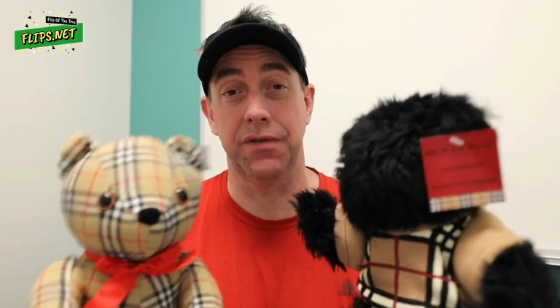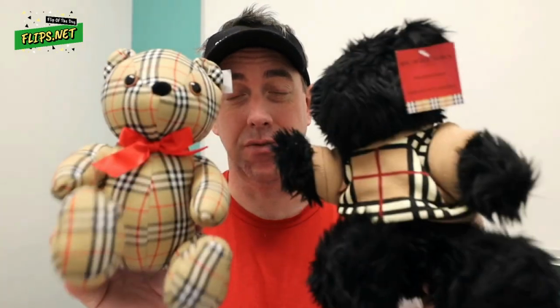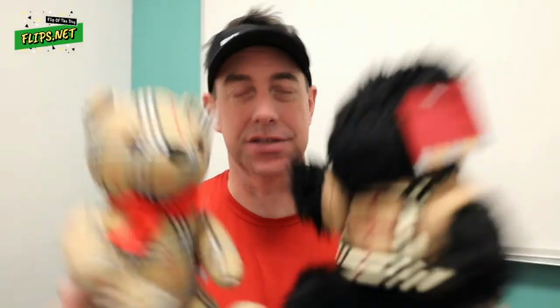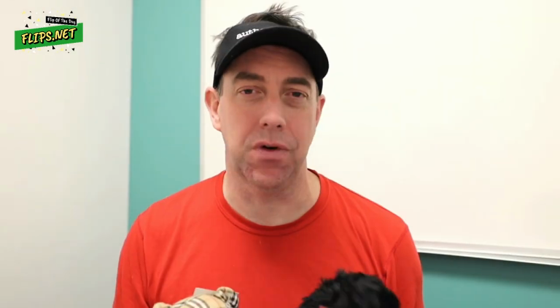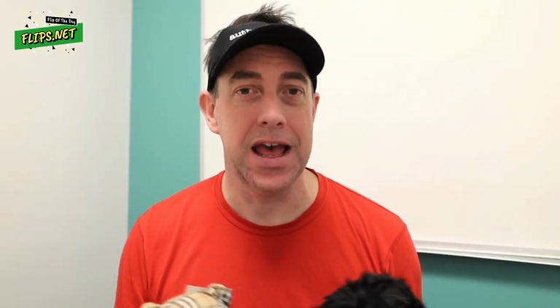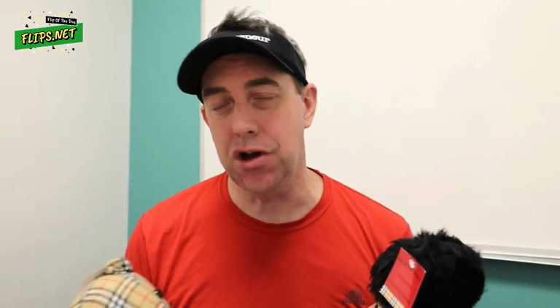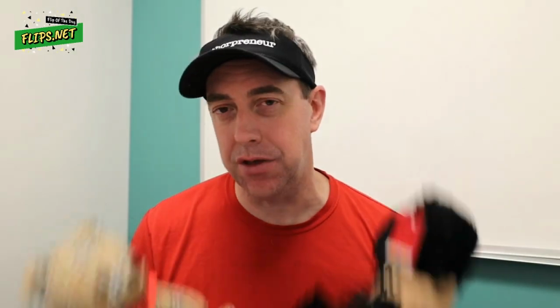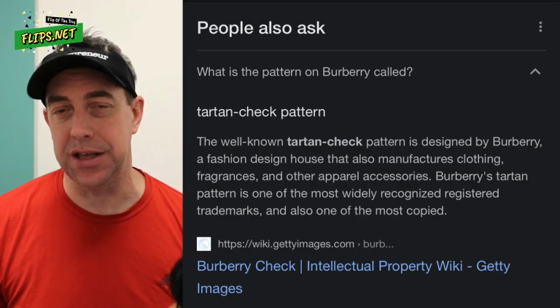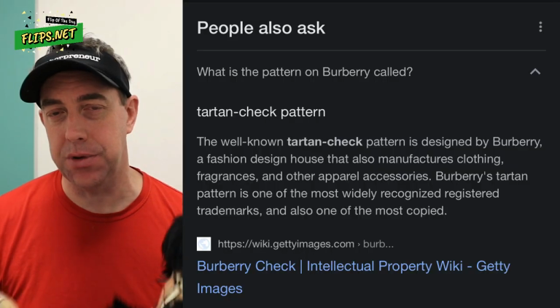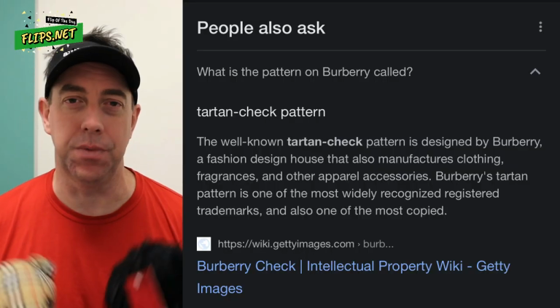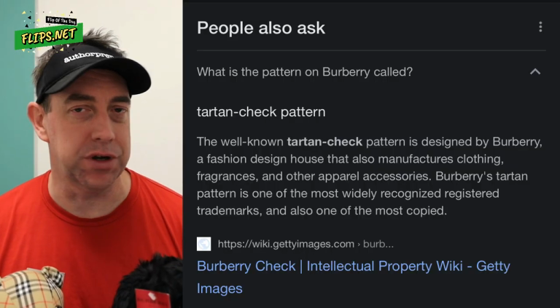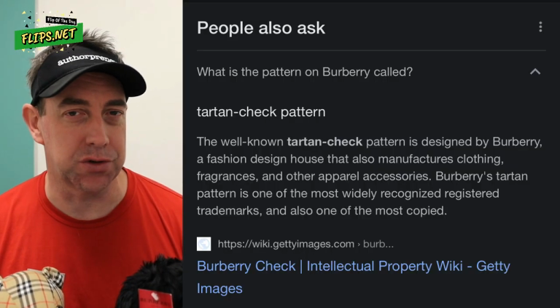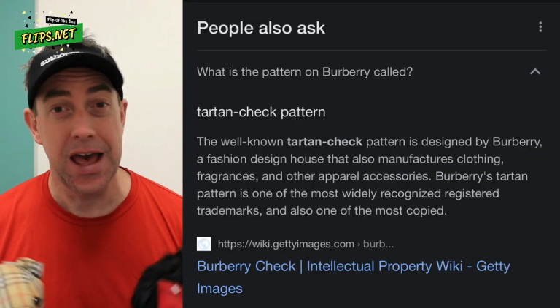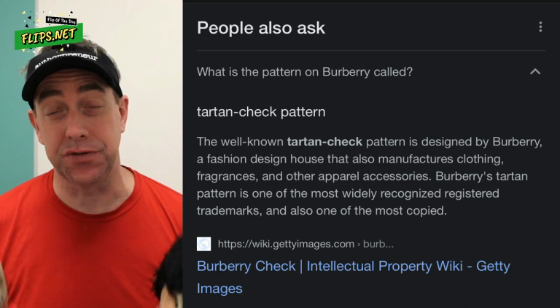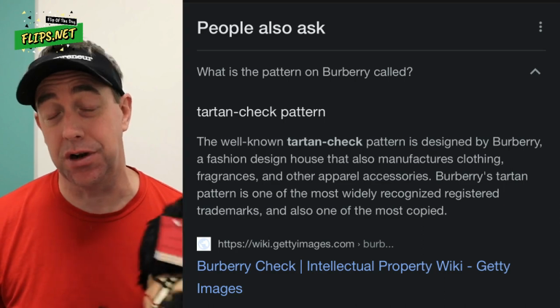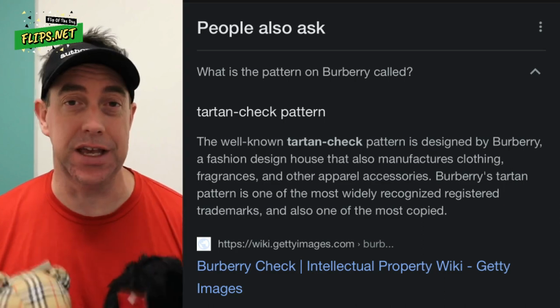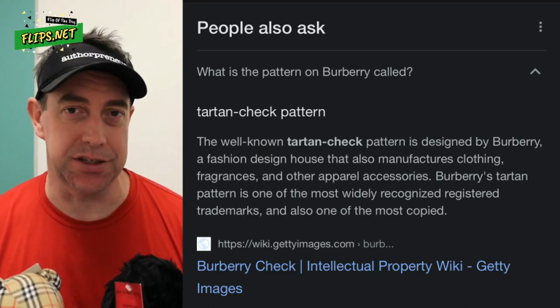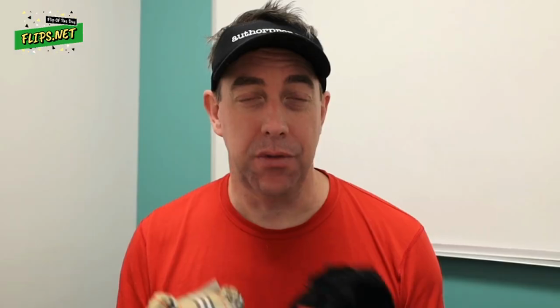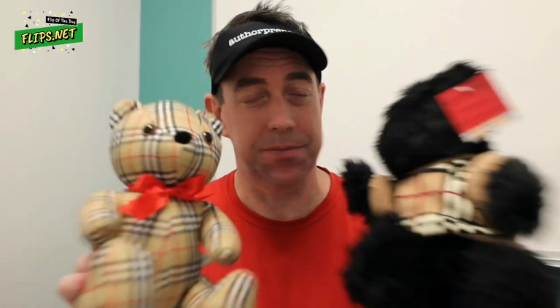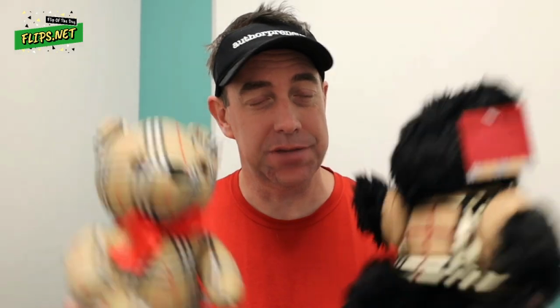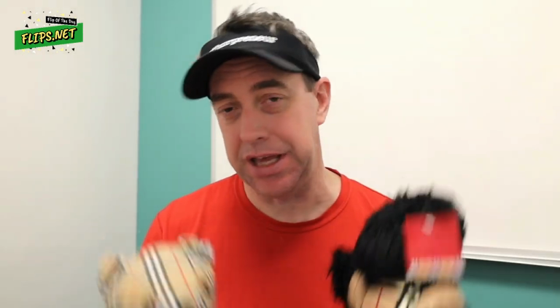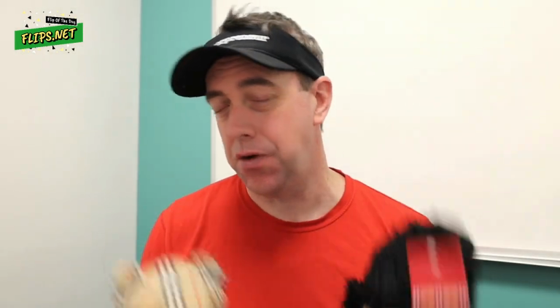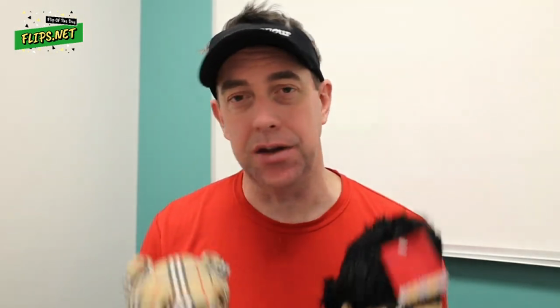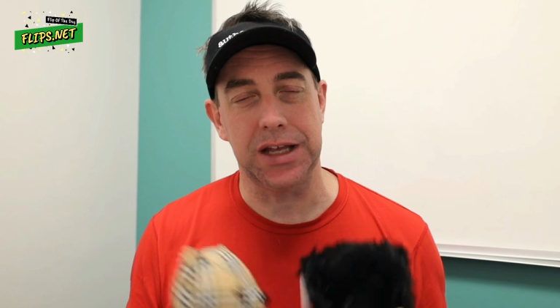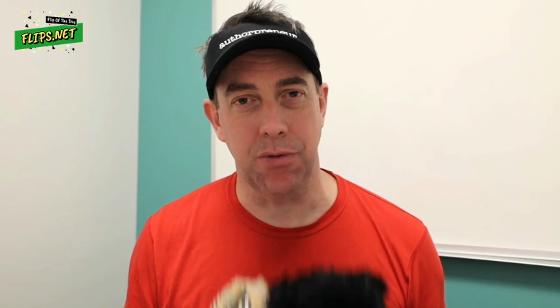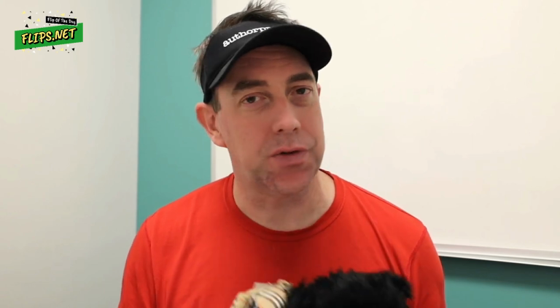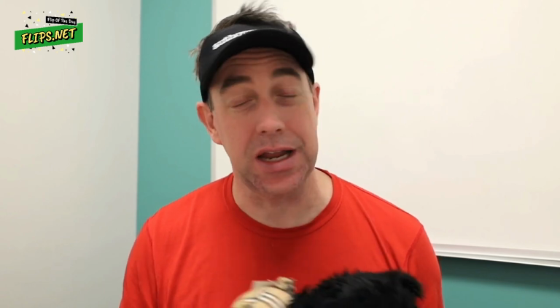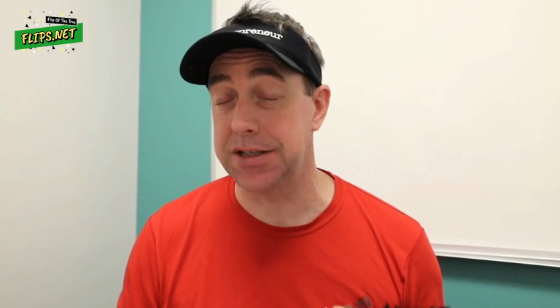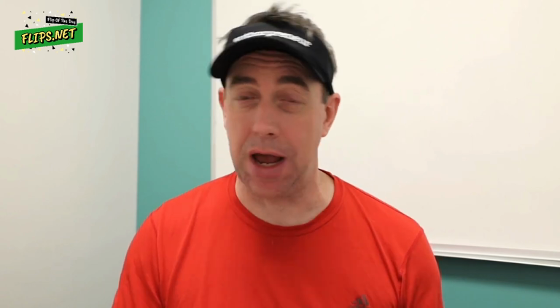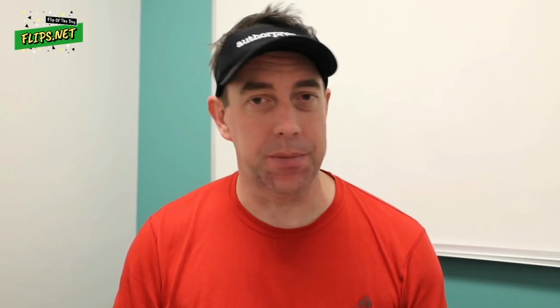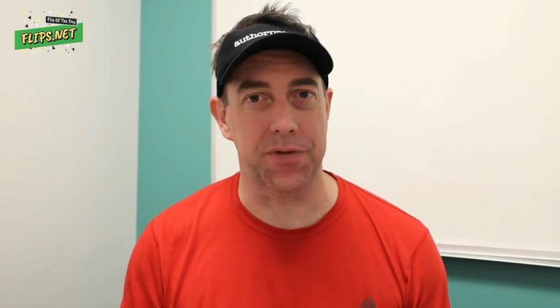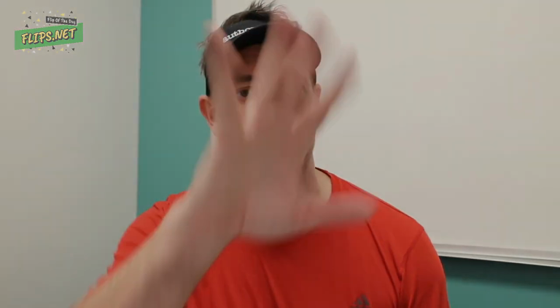Even if you've never heard of Burberry or never seen what these things sell for online, now you know another brand to keep your eyes open for when sourcing at thrift stores, yard sales, and estate sales. When you find something with this pattern, get your phone out and double check what it sells for online, and if it makes sense, grab it to flip it for a profit. Hope it helps!